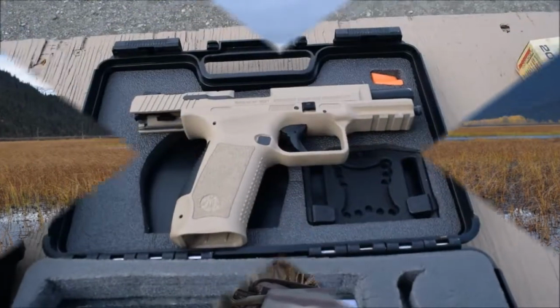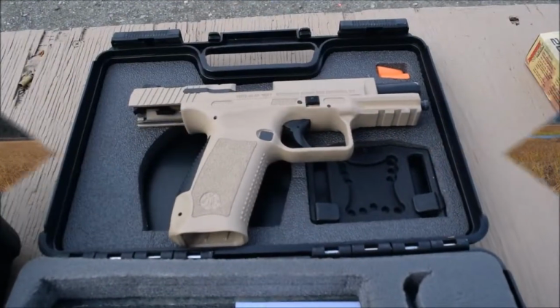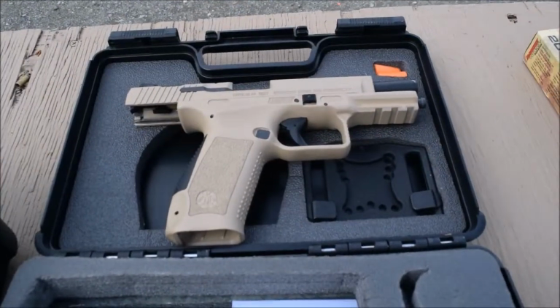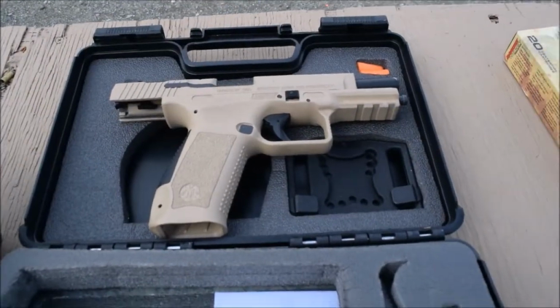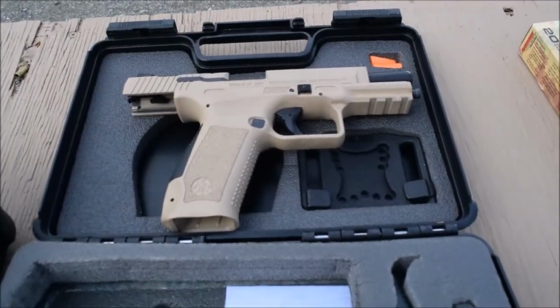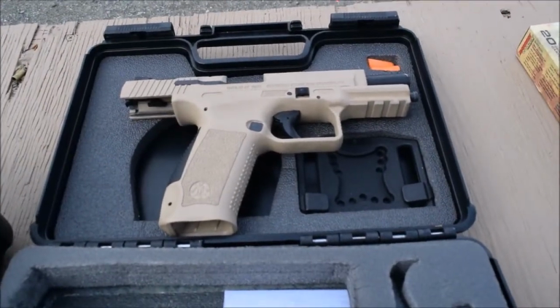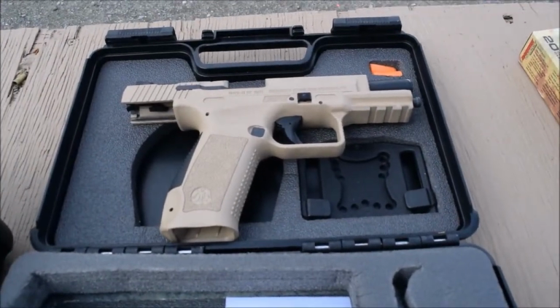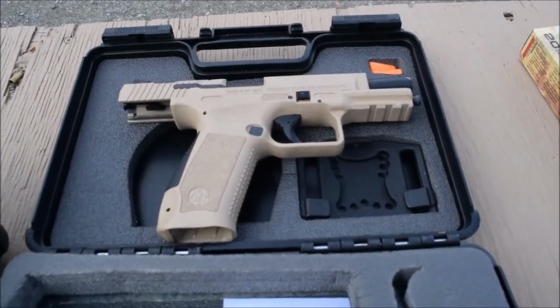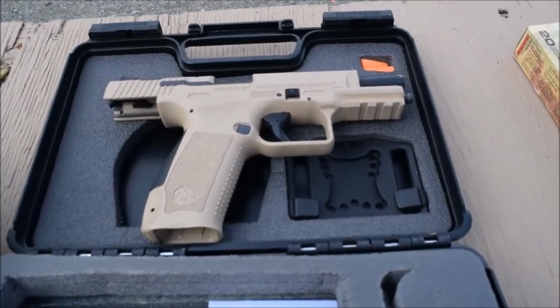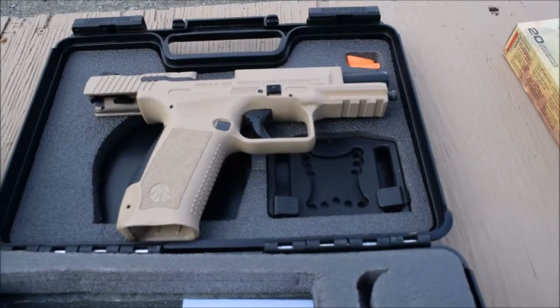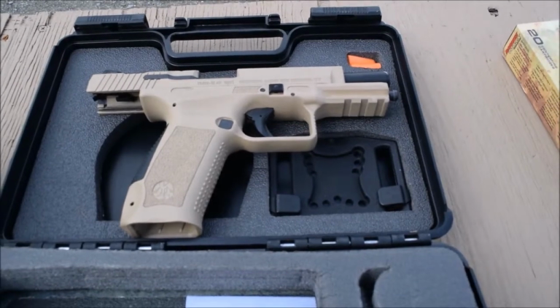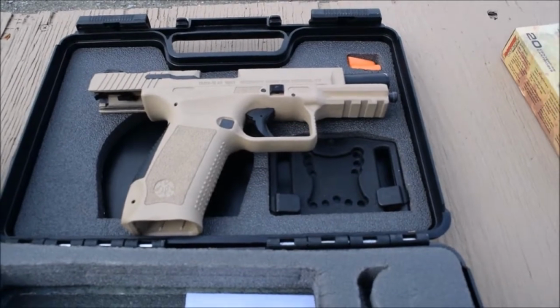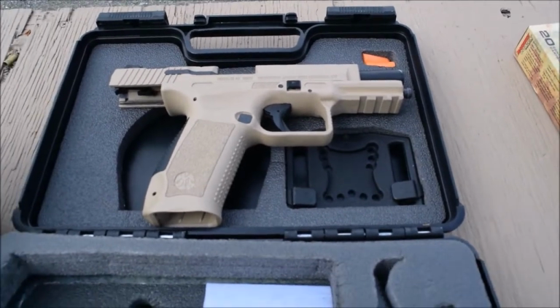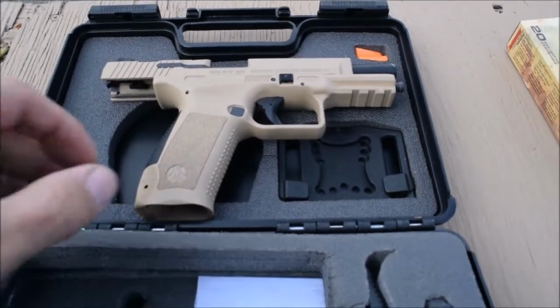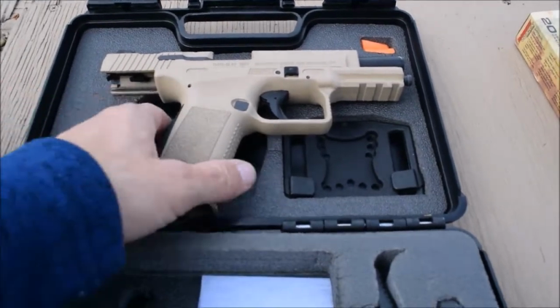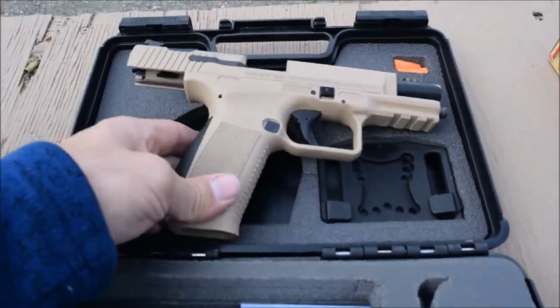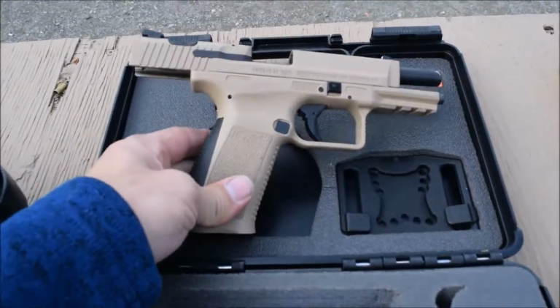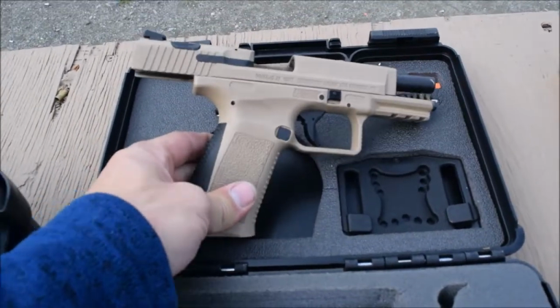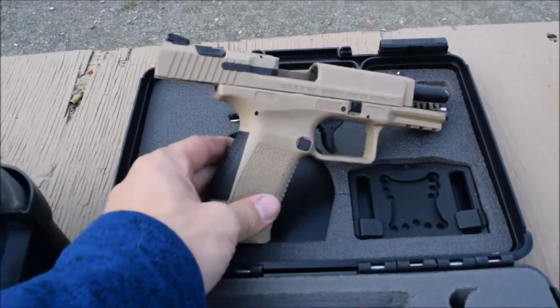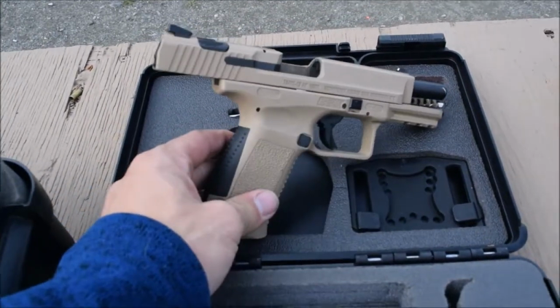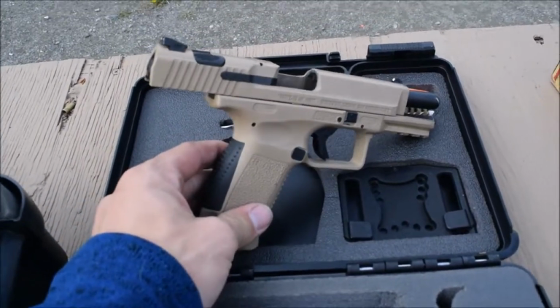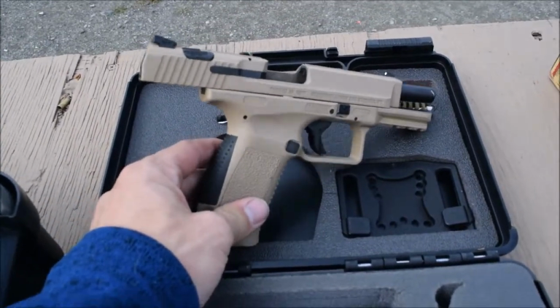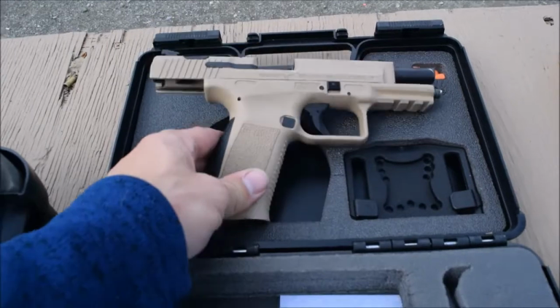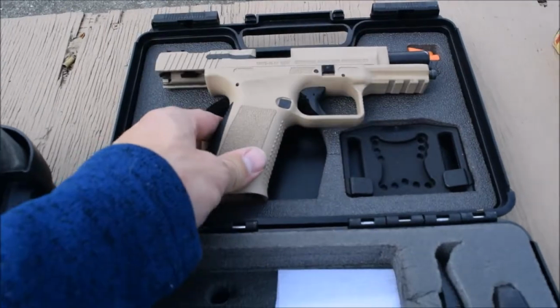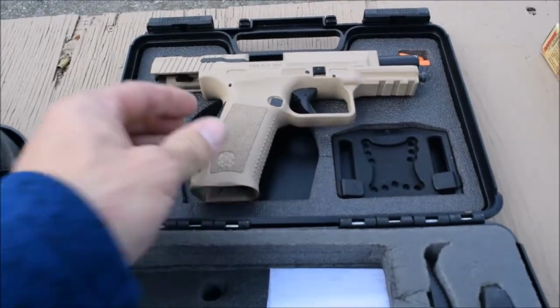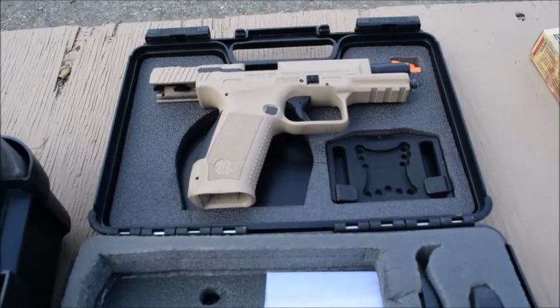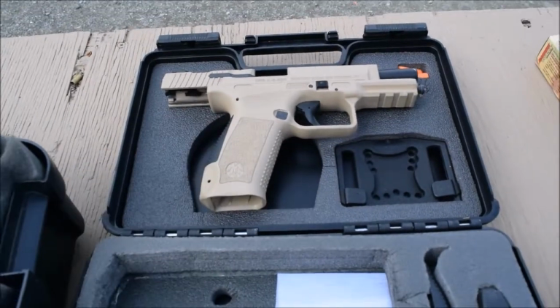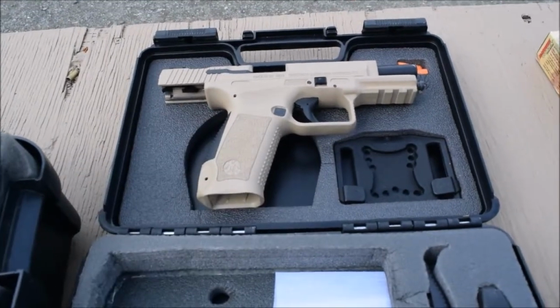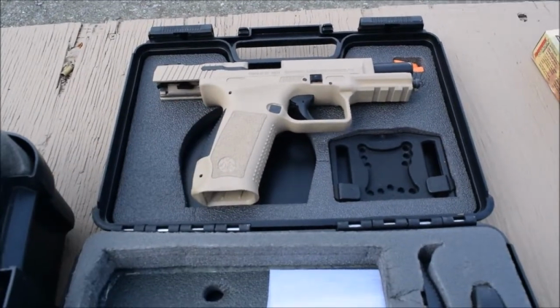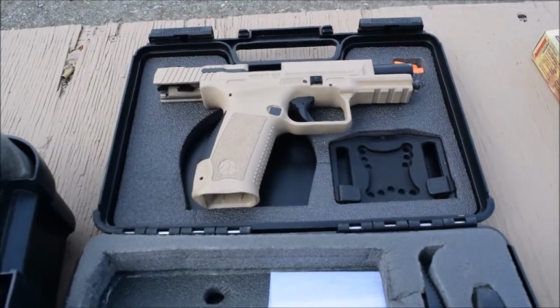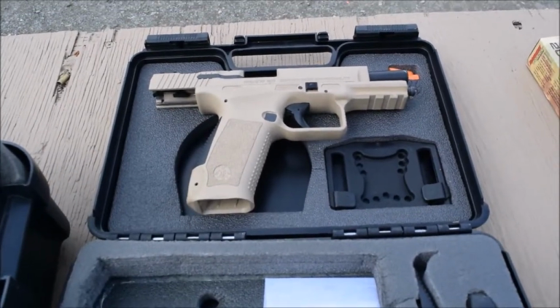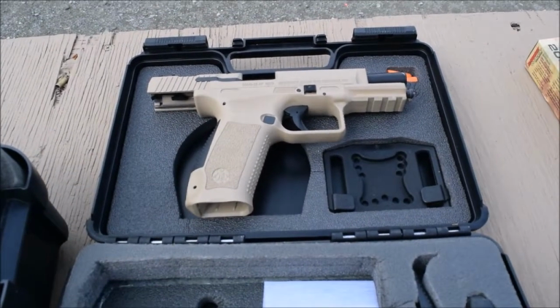Hi, it's Chuck here from Alaska Ballistics. This is the new Century Arms TP-9. A friend here at the range is letting me borrow it — we're going to run some rounds through it and see what it chronographs.